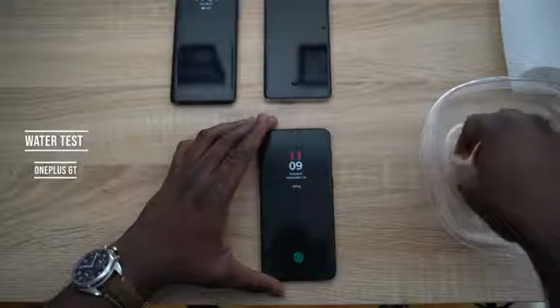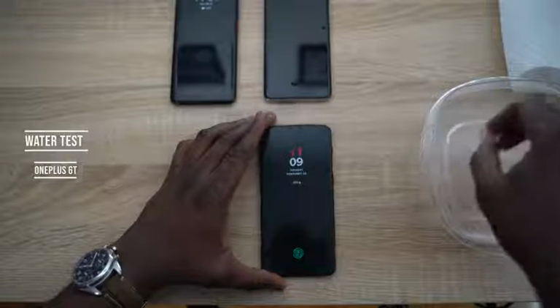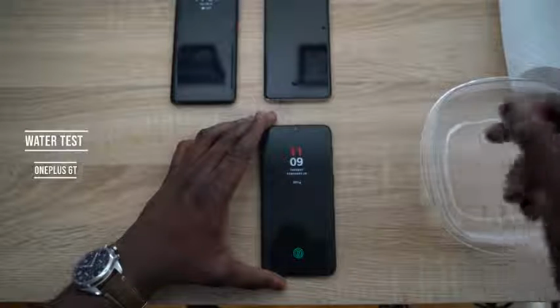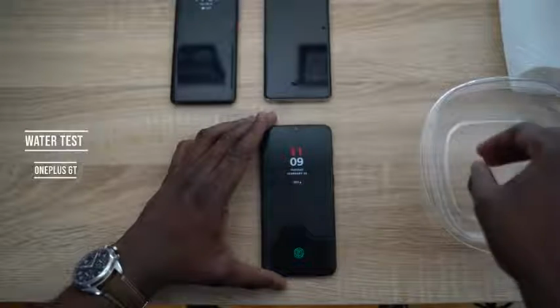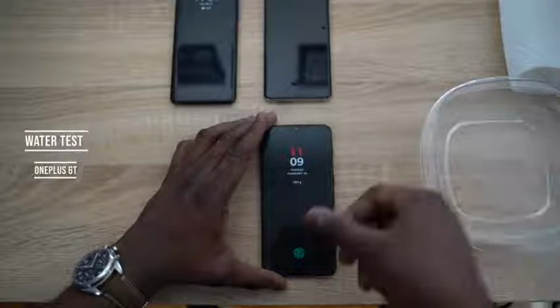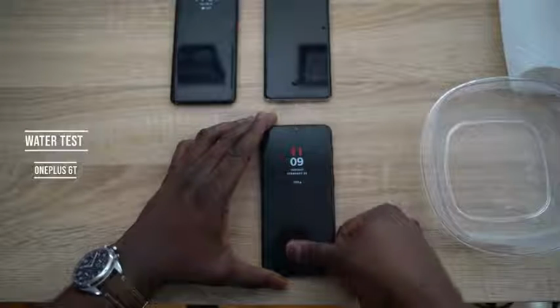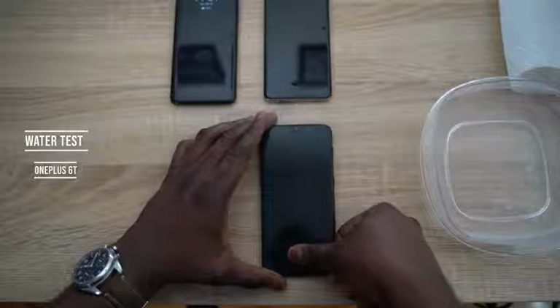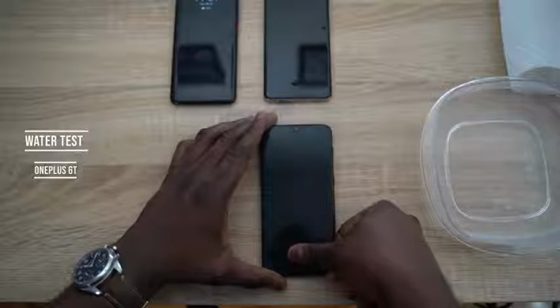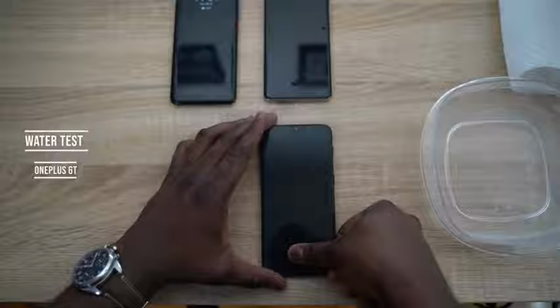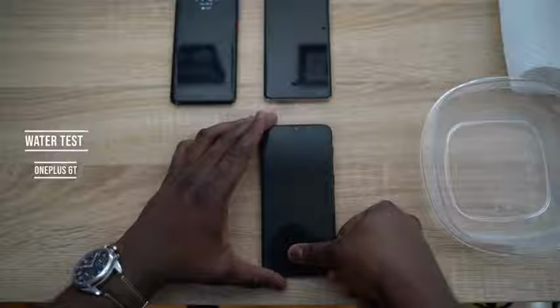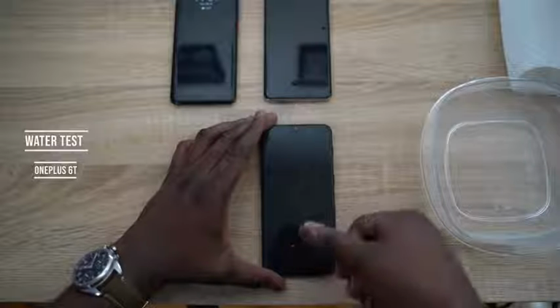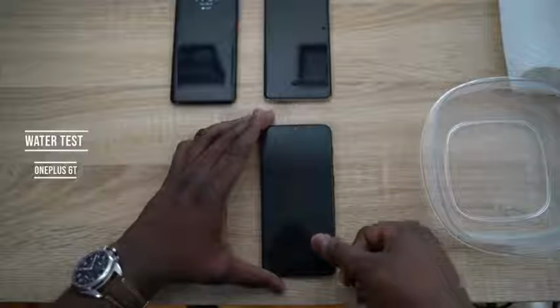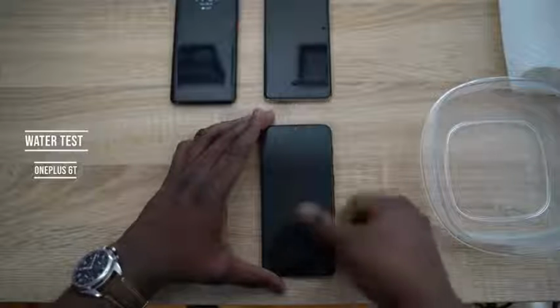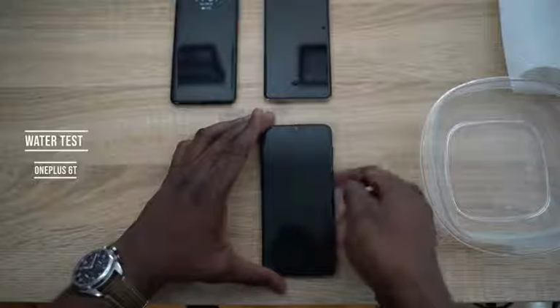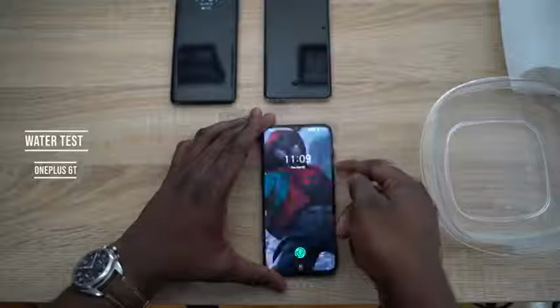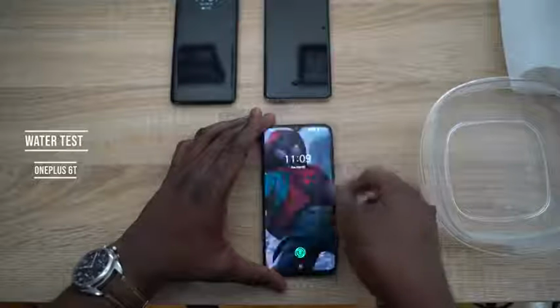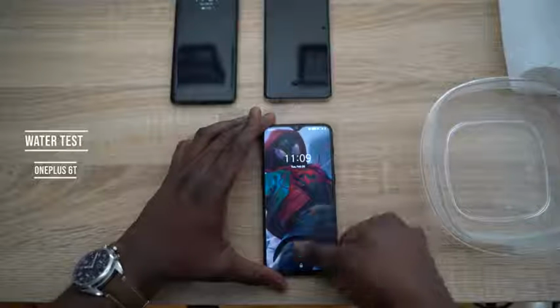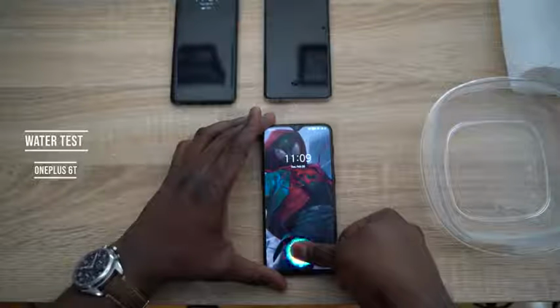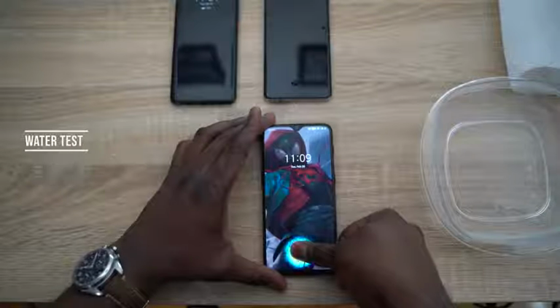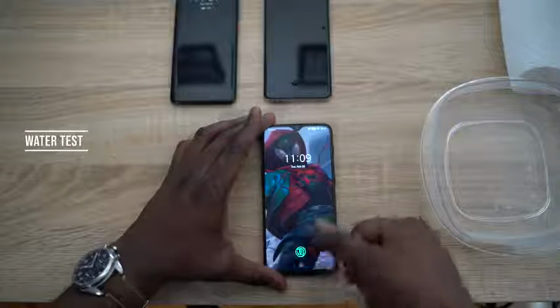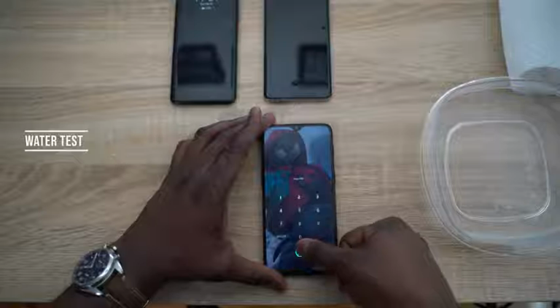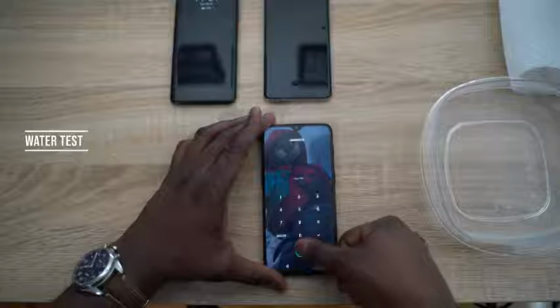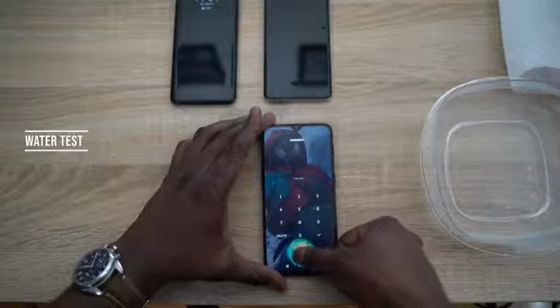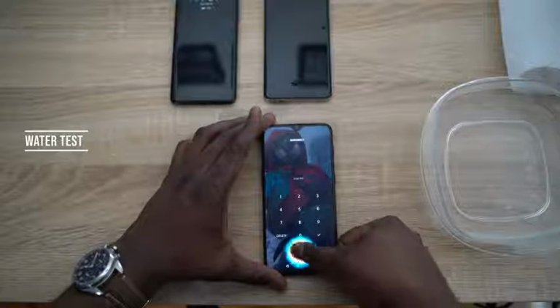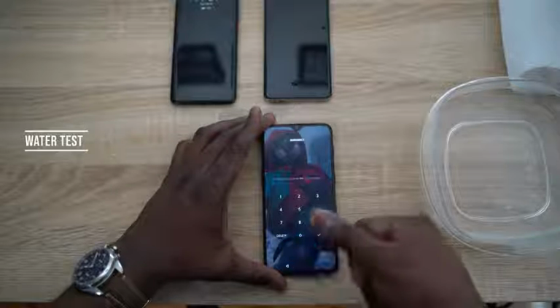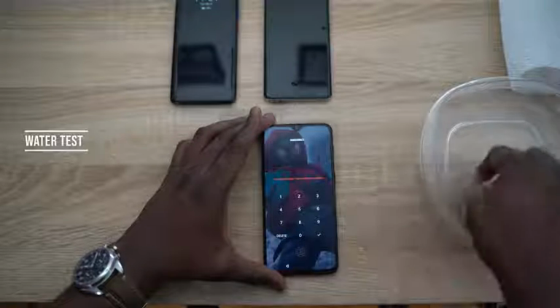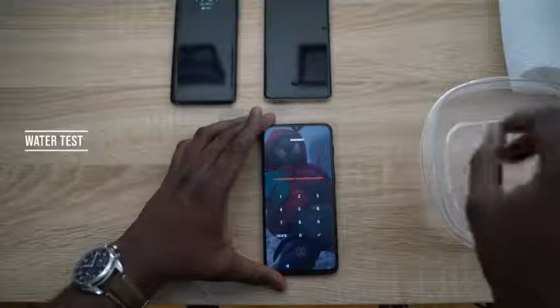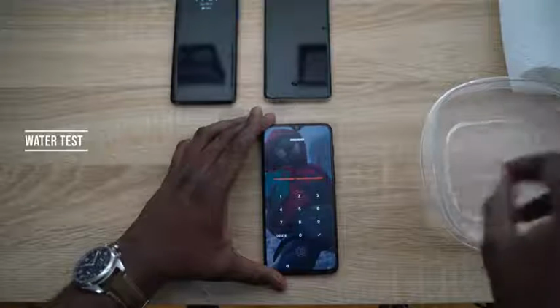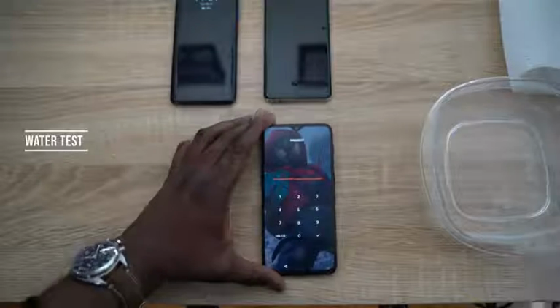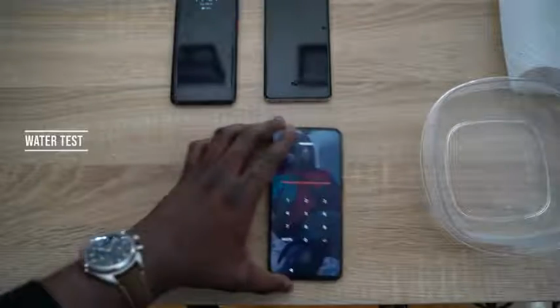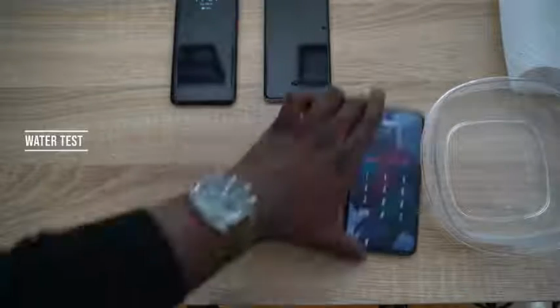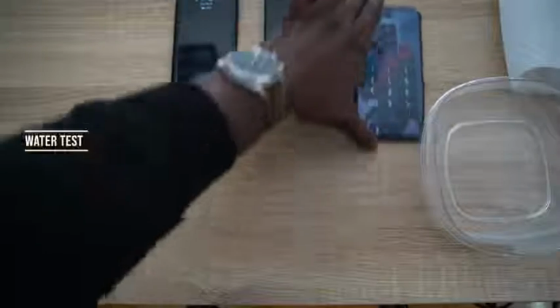Now with the OnePlus 6T and wet hands — press once, nope. Press again, no dice. Trying again with water on the finger — still nope. The device eventually locks out entirely. The optical sensor on the OnePlus 6T simply does not work with wet hands.